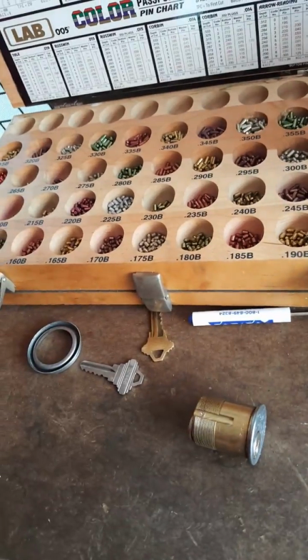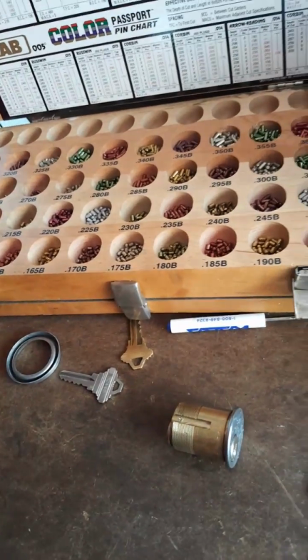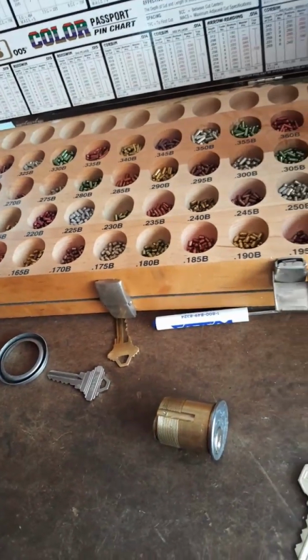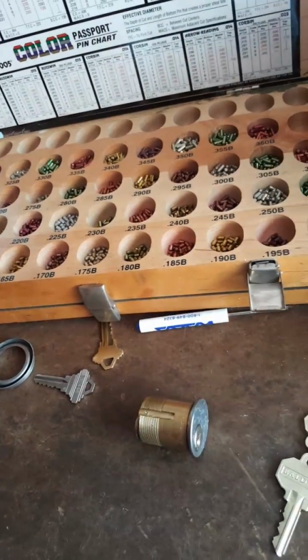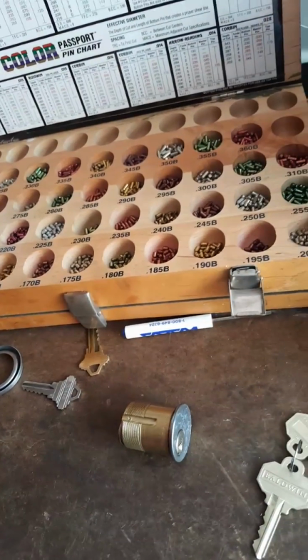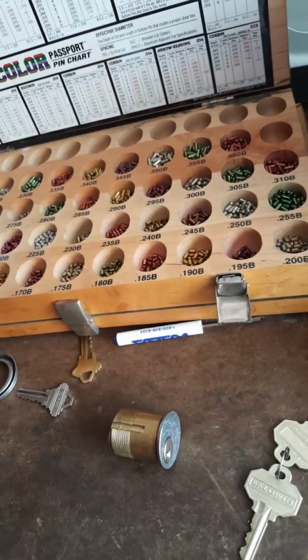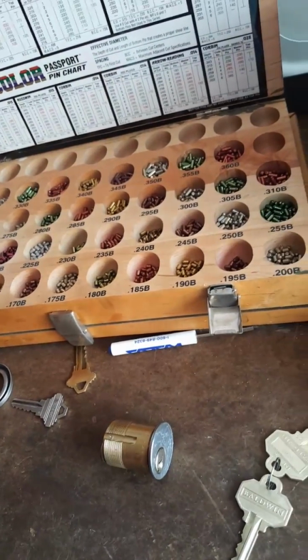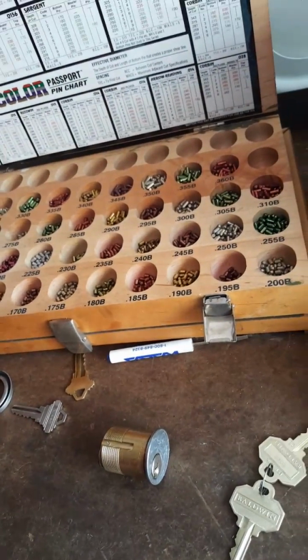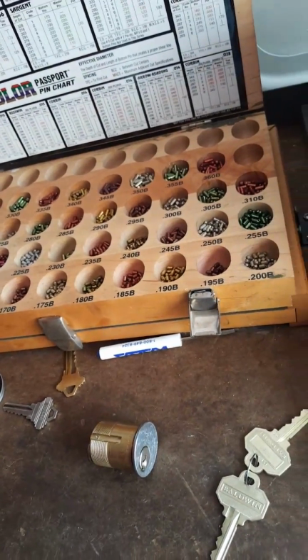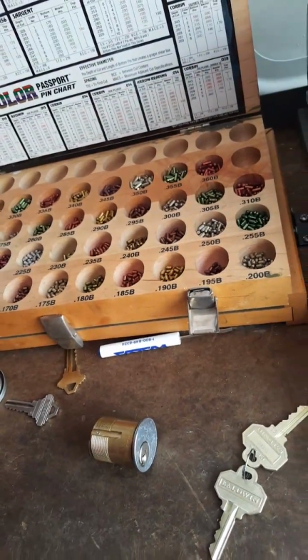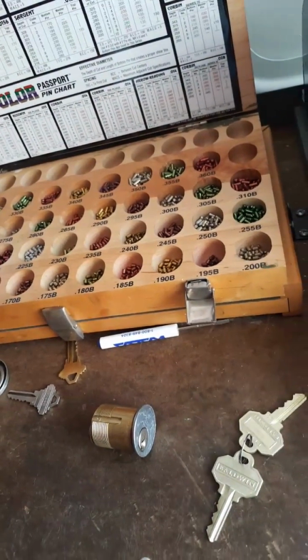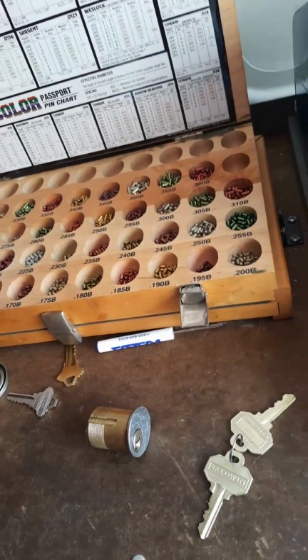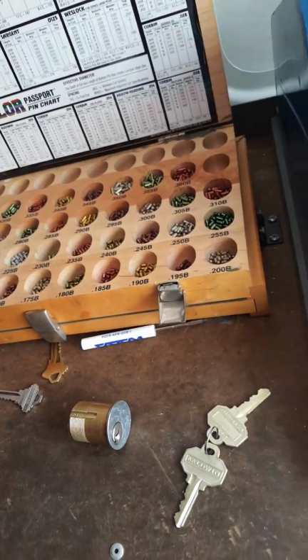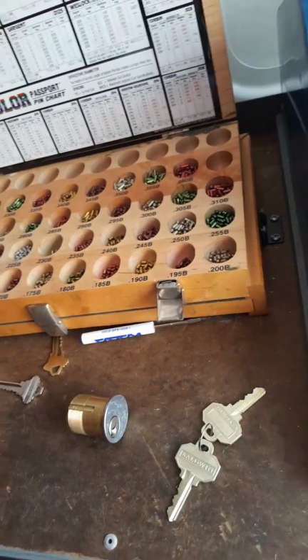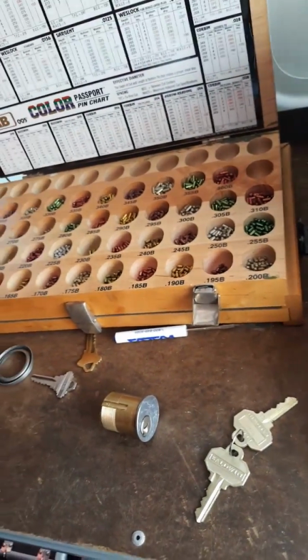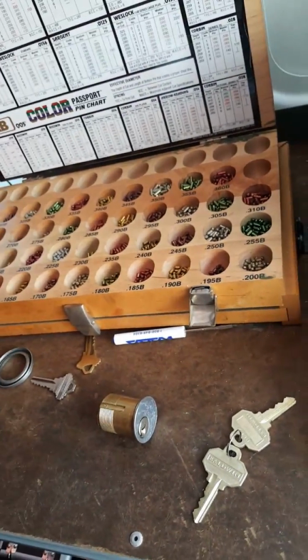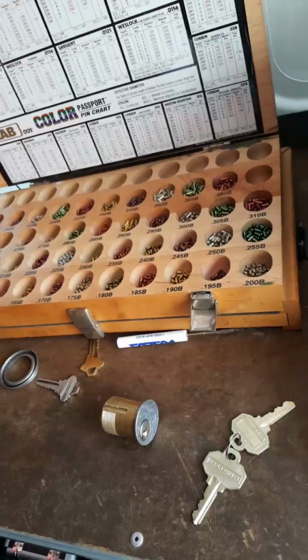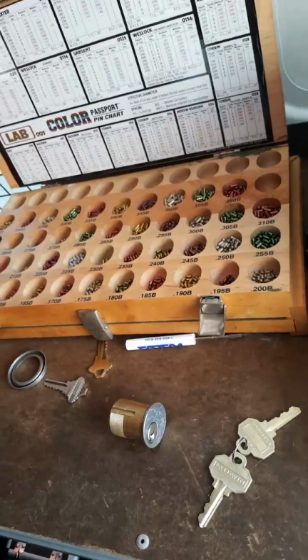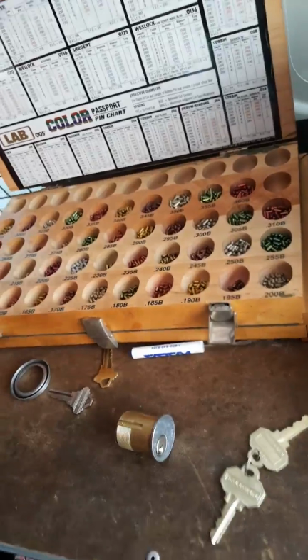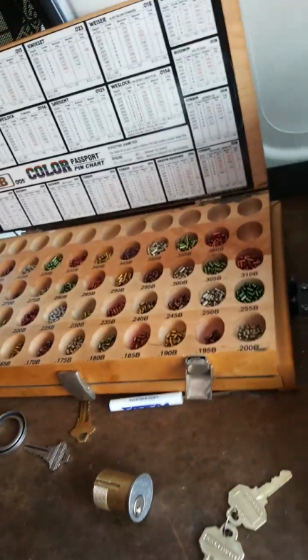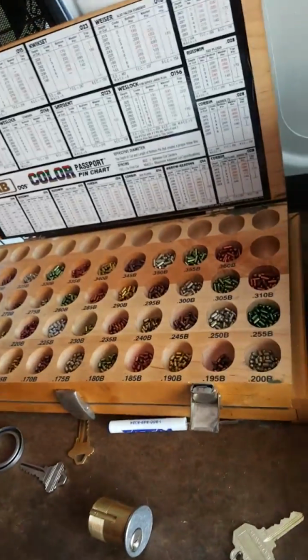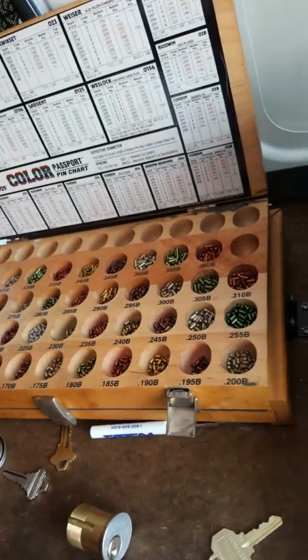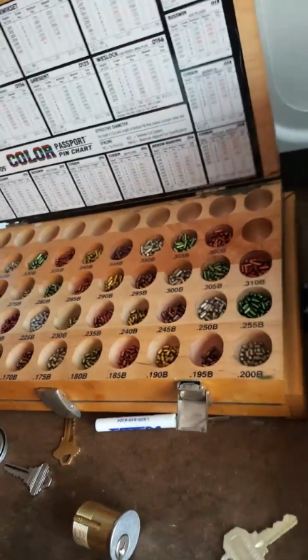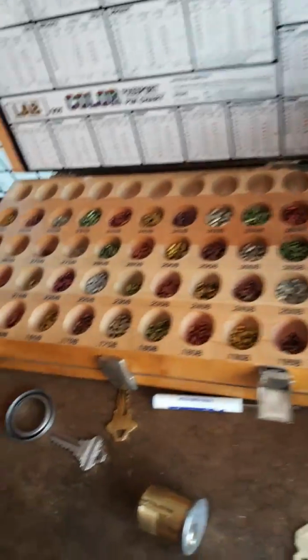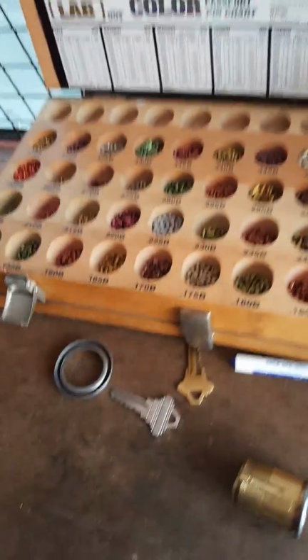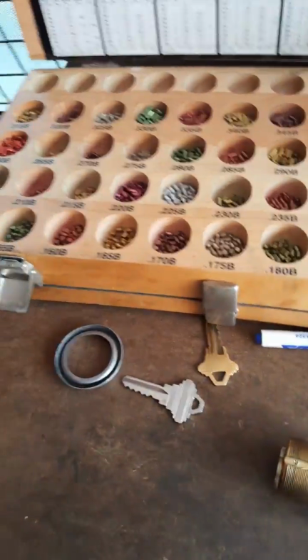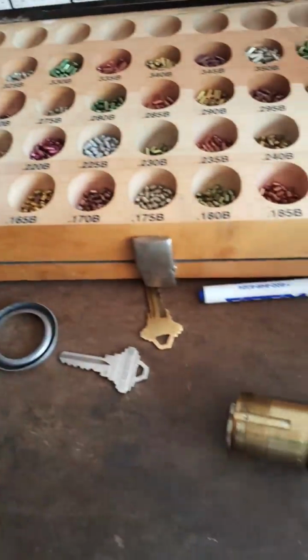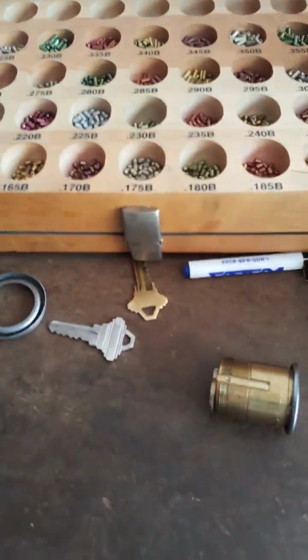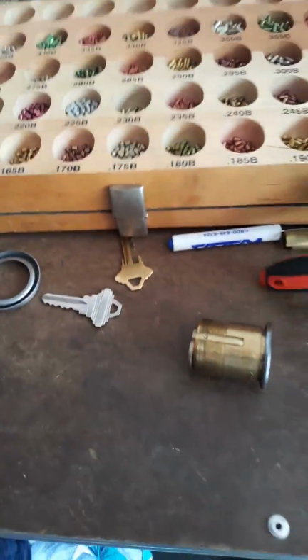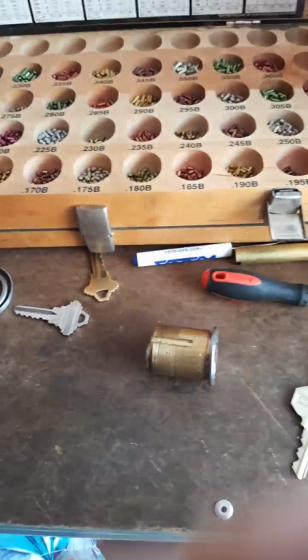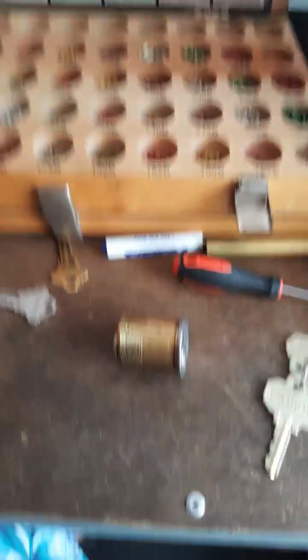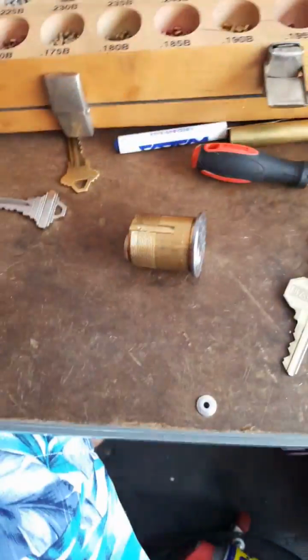Well hello everyone, it is Mr. Sunshine Locksmith Eddie coming to you live right here right now in beautiful South Florida in Miami.